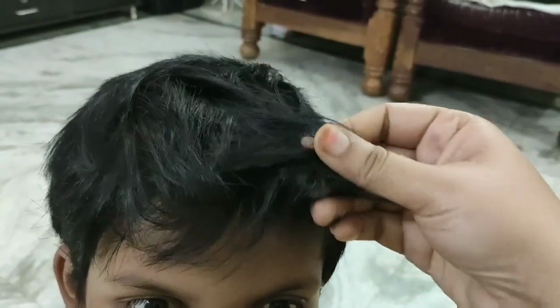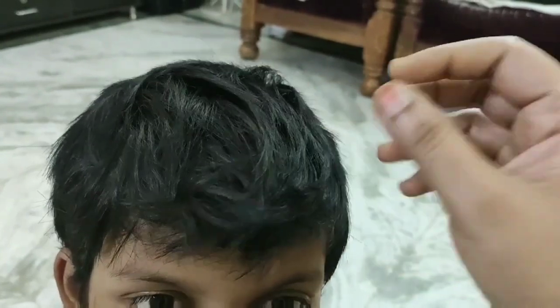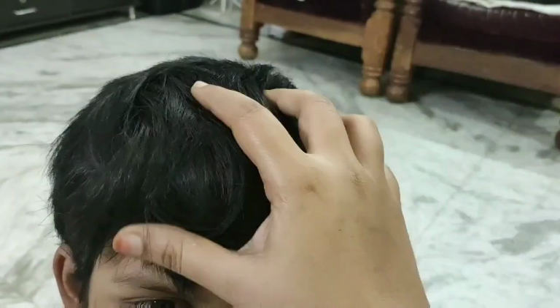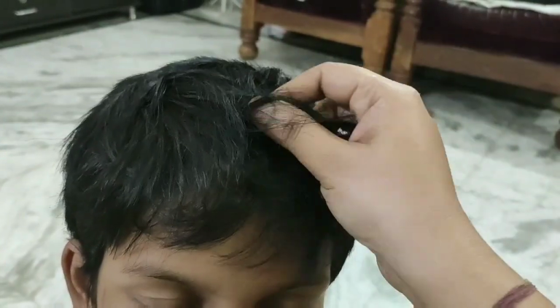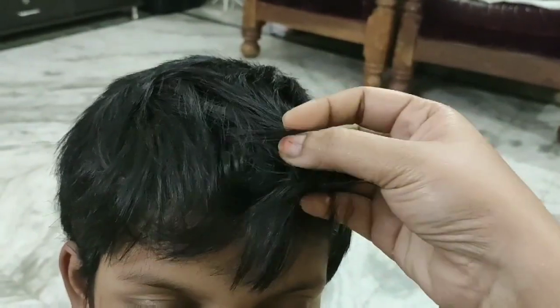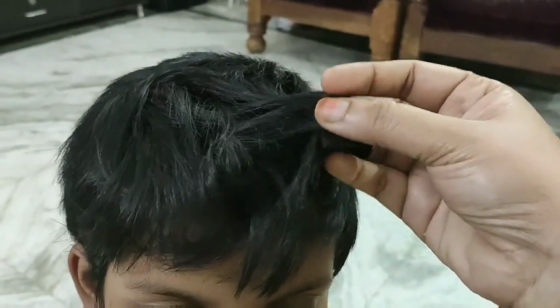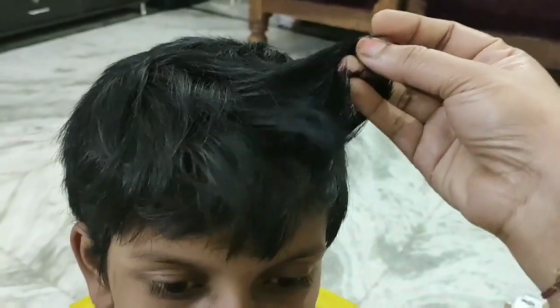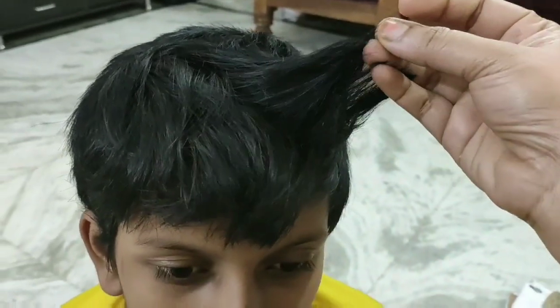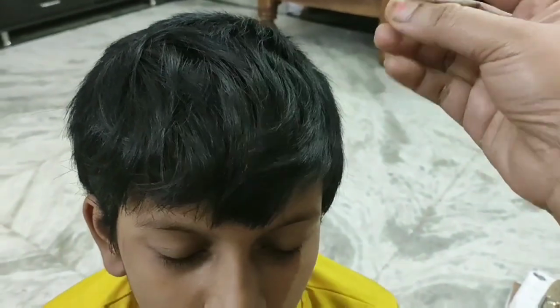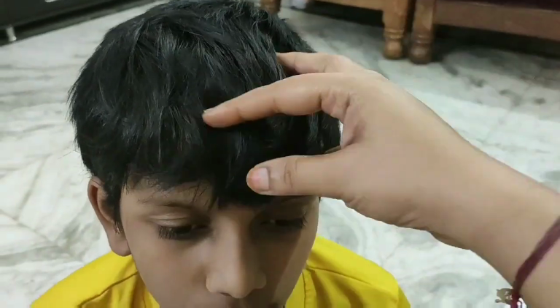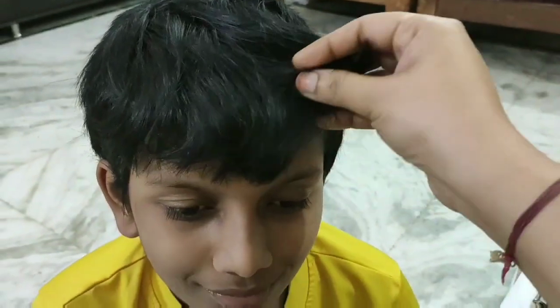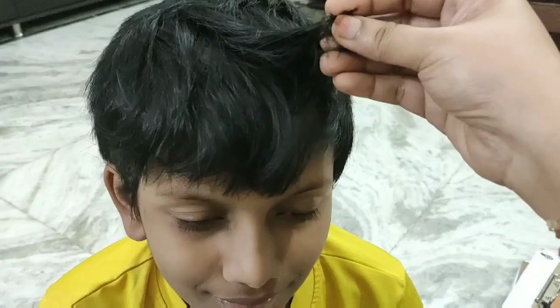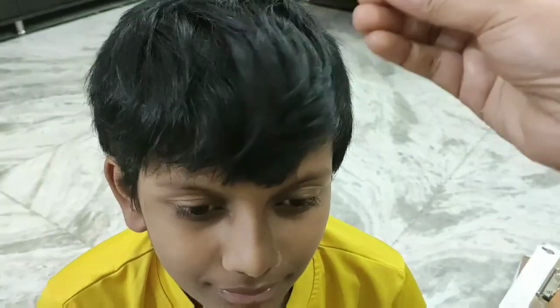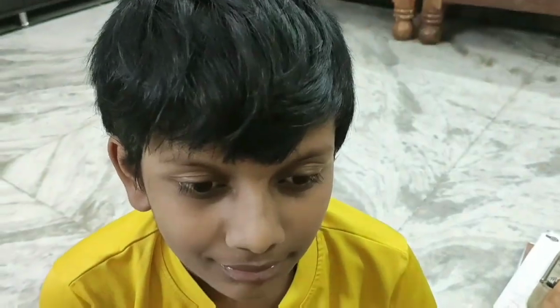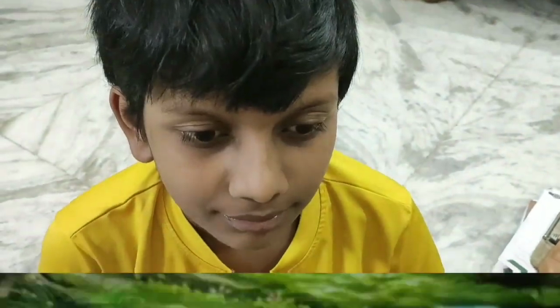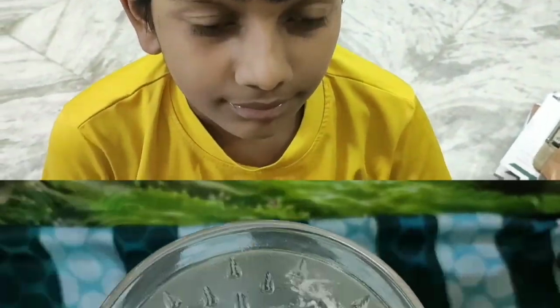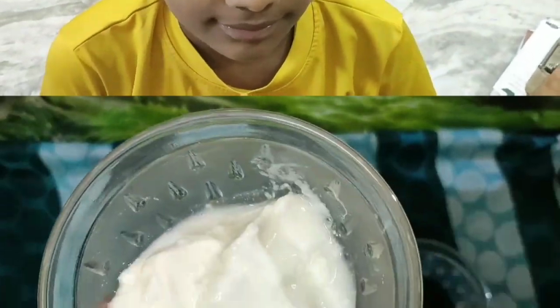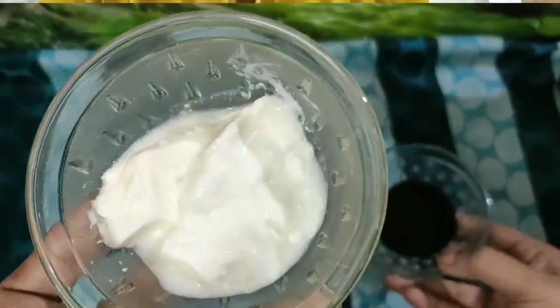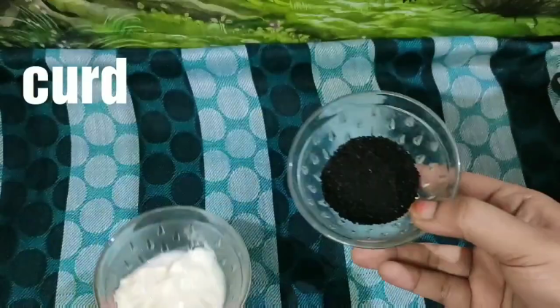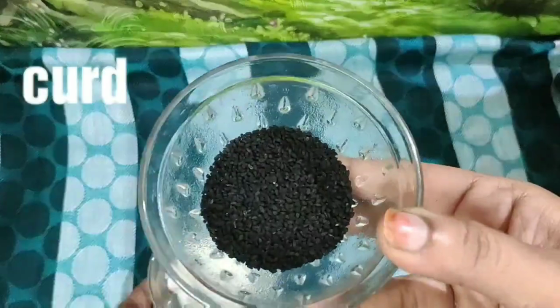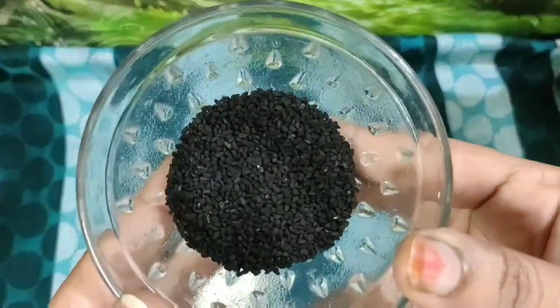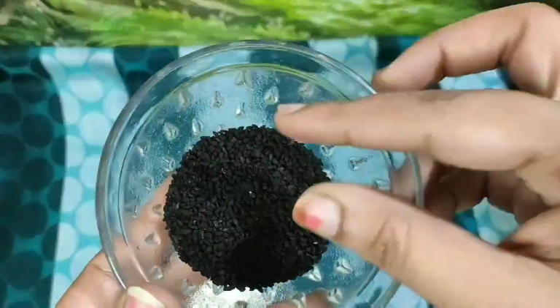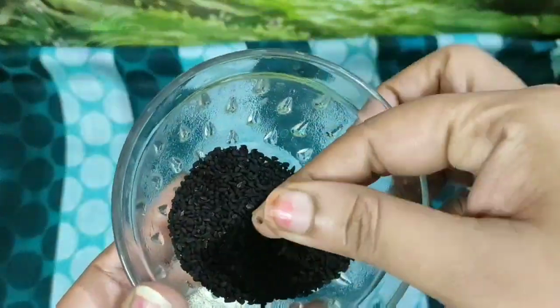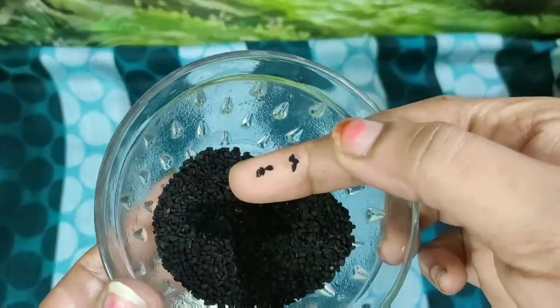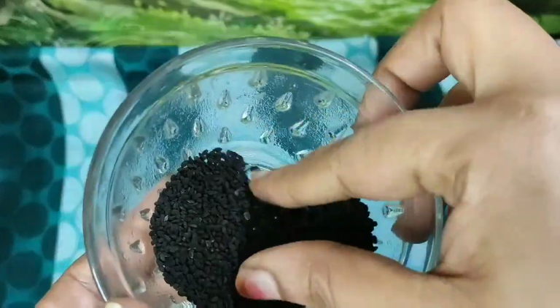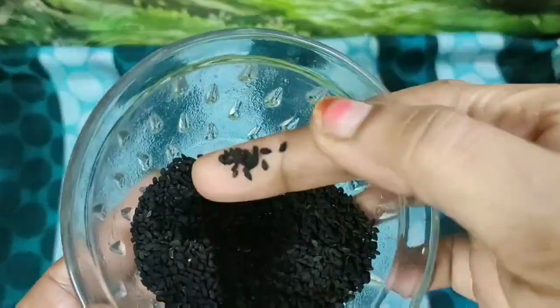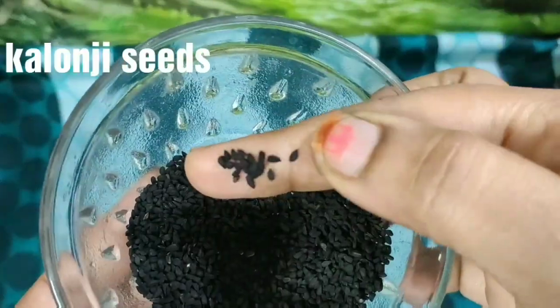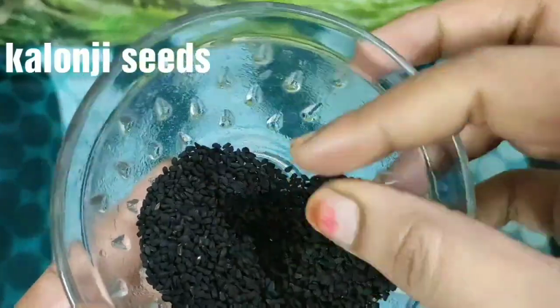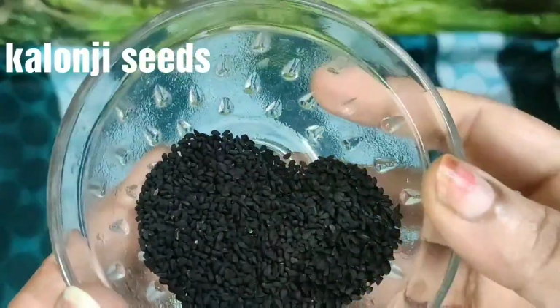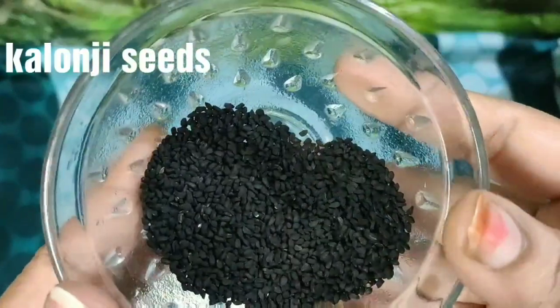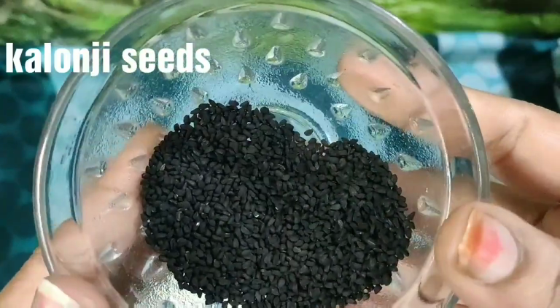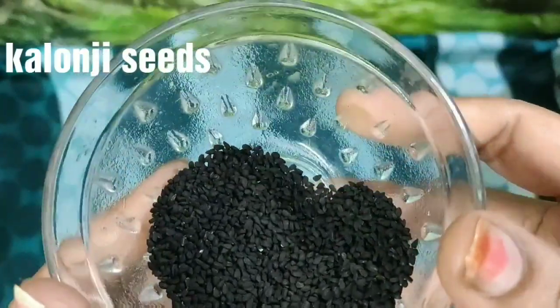First, I am going to show you the hair pack. This hair pack uses only 2 ingredients: Curd and Kalonji Seeds. You can find Kalonji Seeds easily in any online shopping.